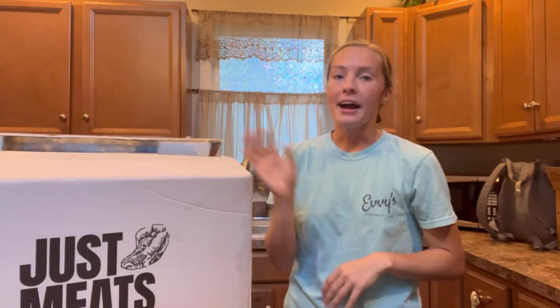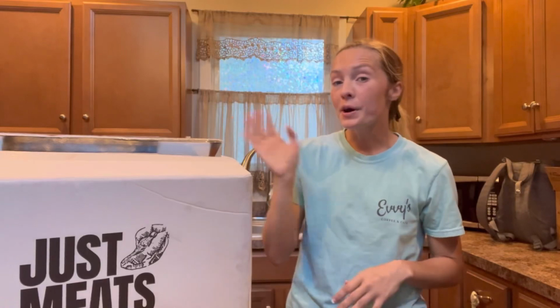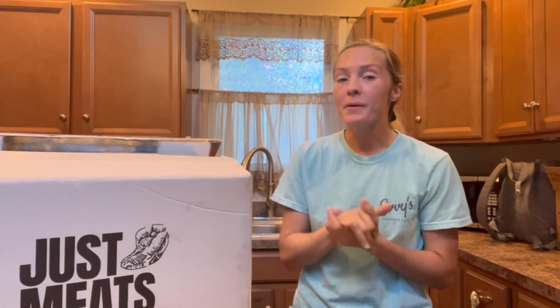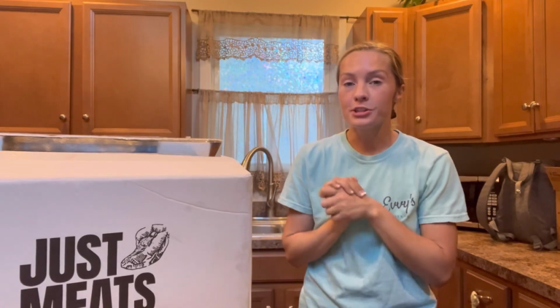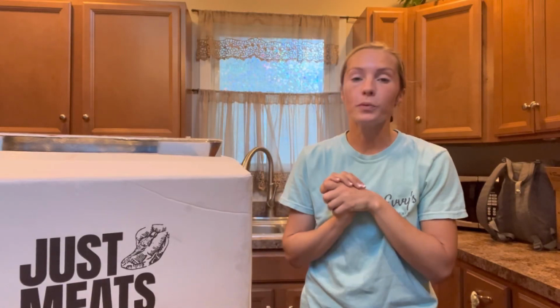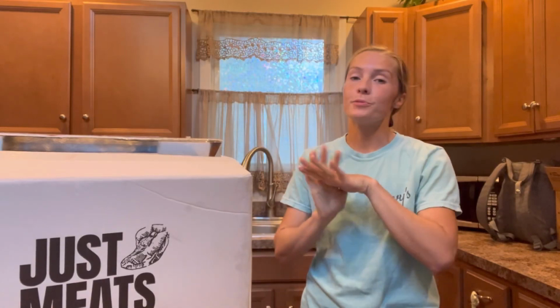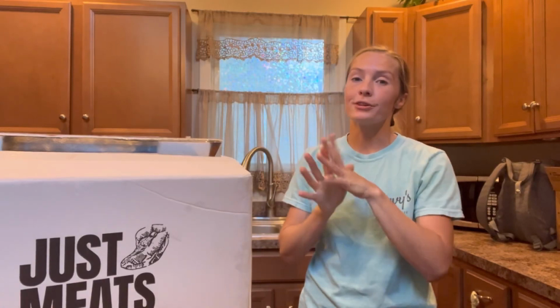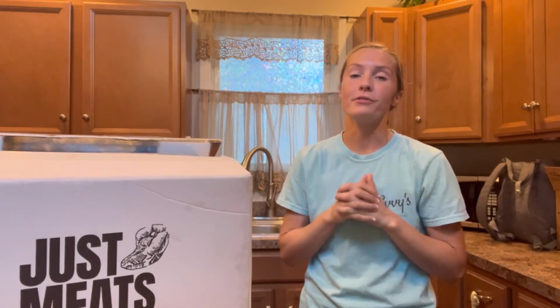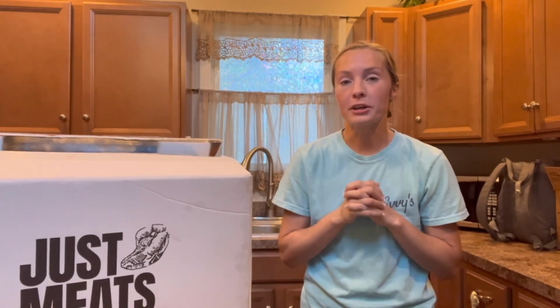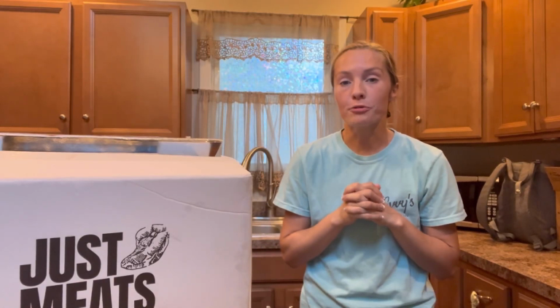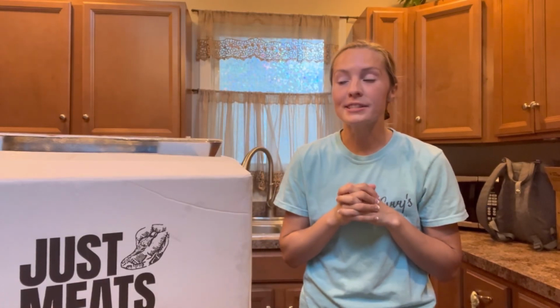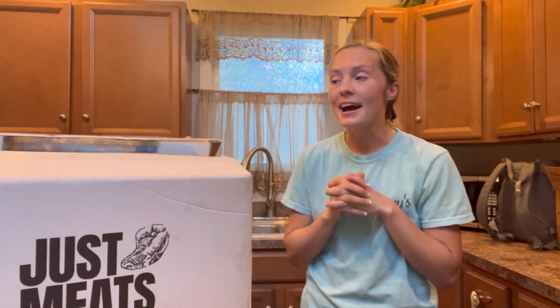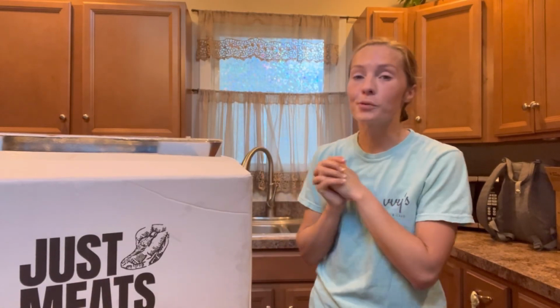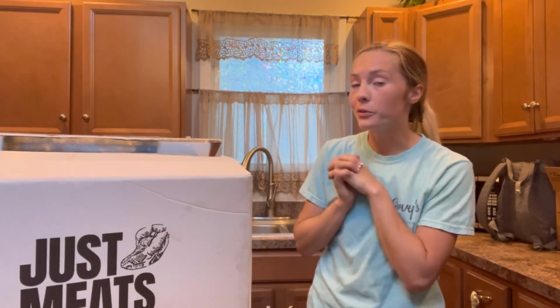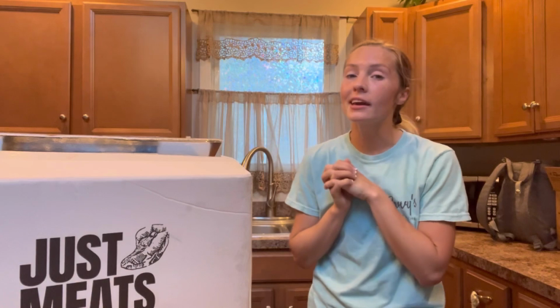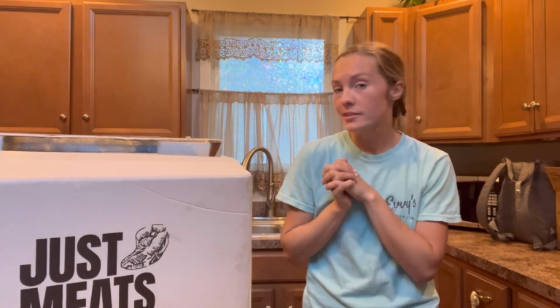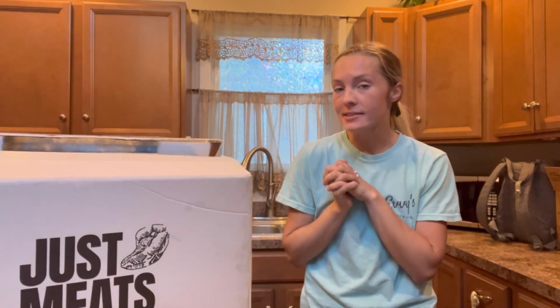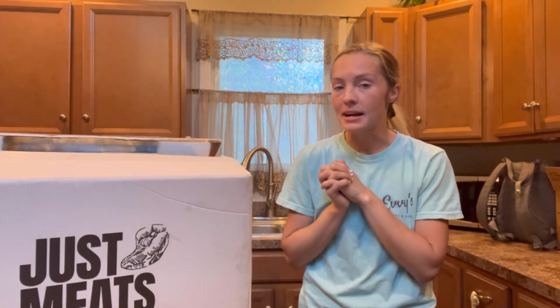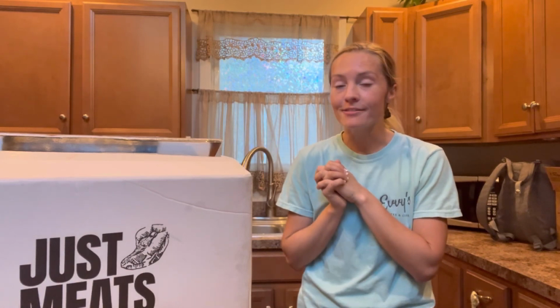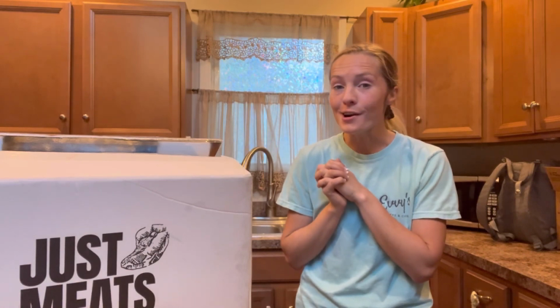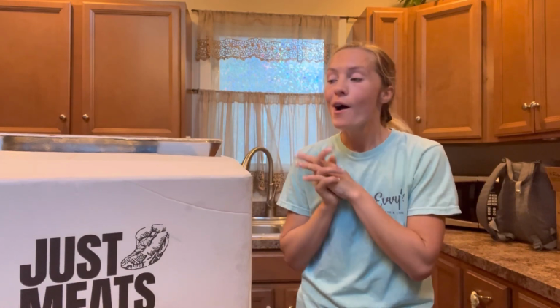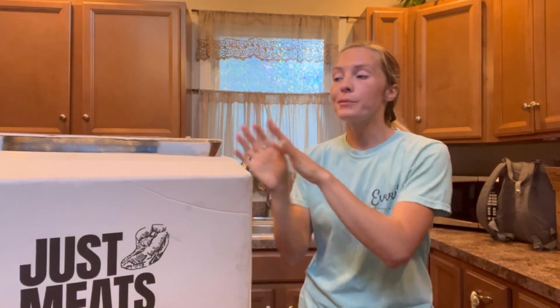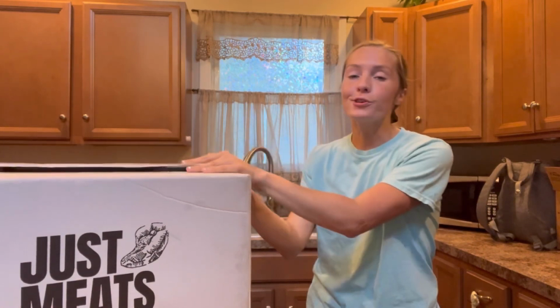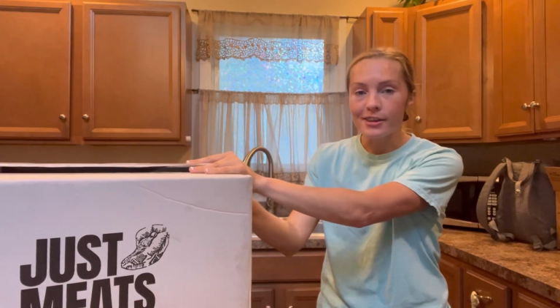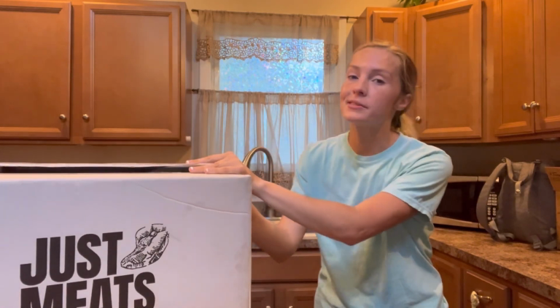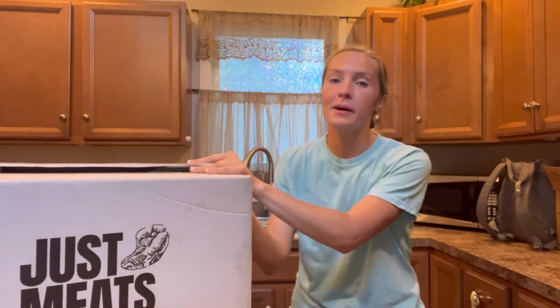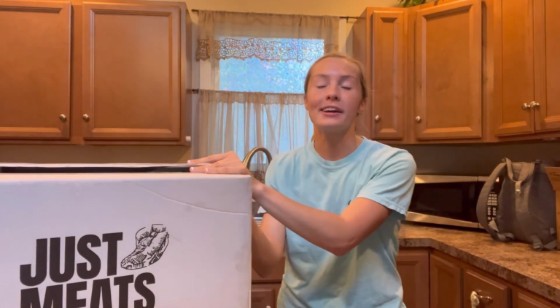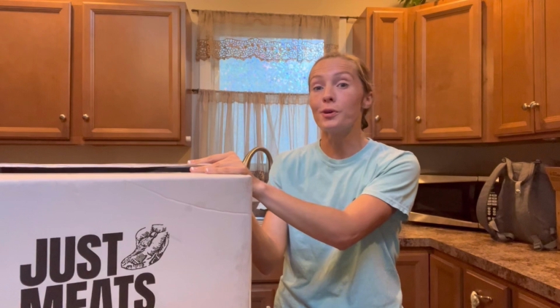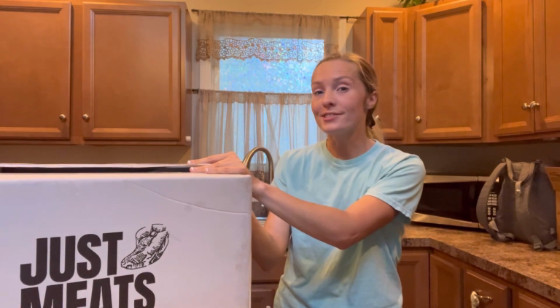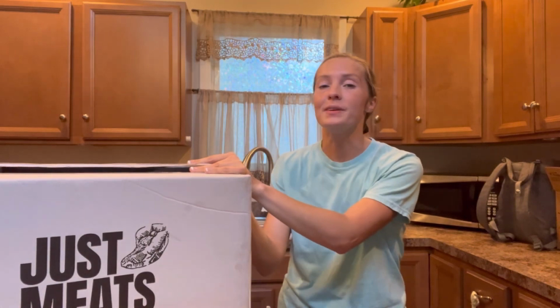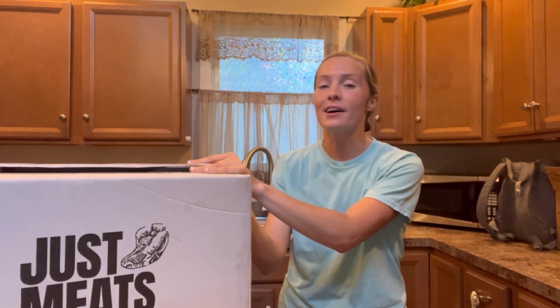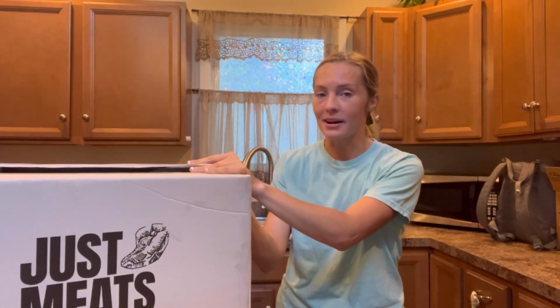Hi everyone! Welcome back to my channel, and welcome to my channel if you've never been here before. Today I am going to be doing a Just Meats unboxing video where I'm going to show you everything that was in my package for this Just Meats unboxing.